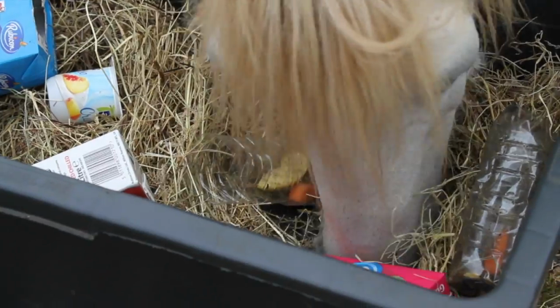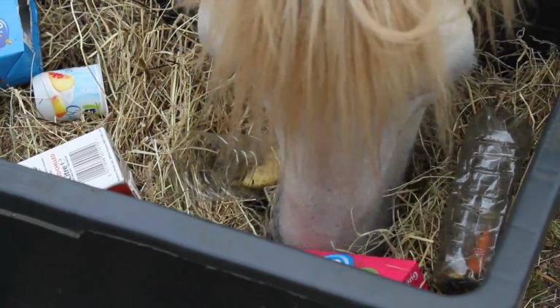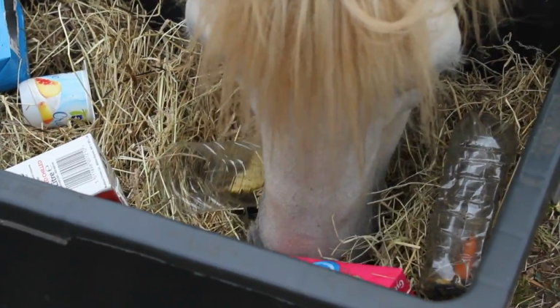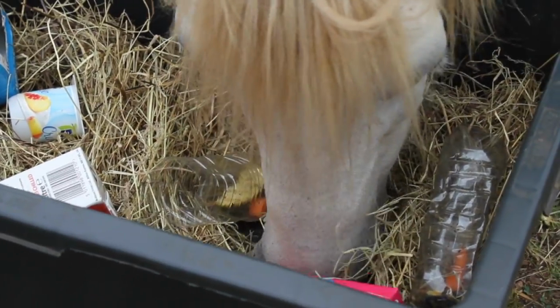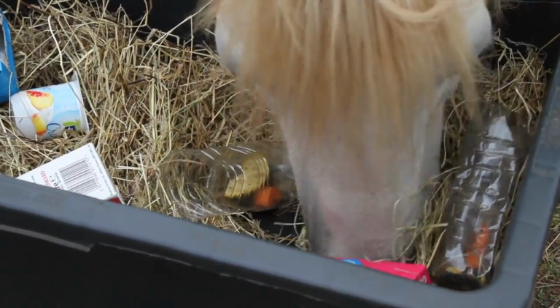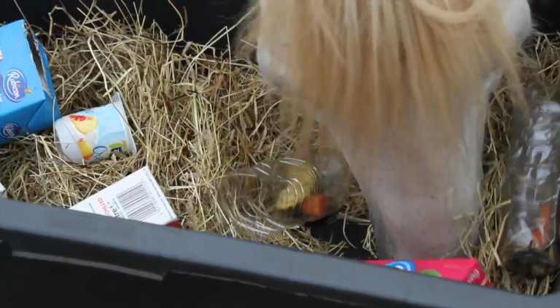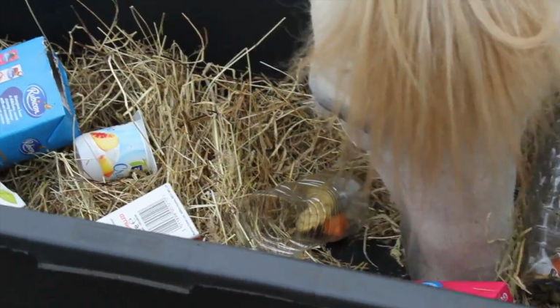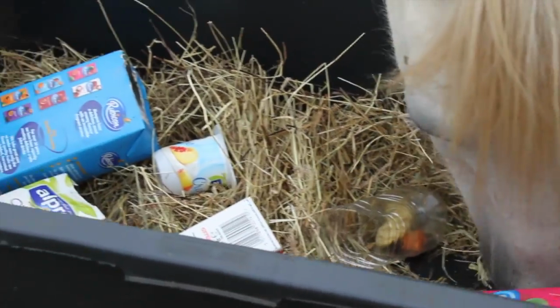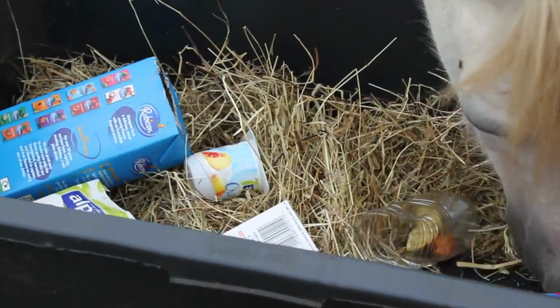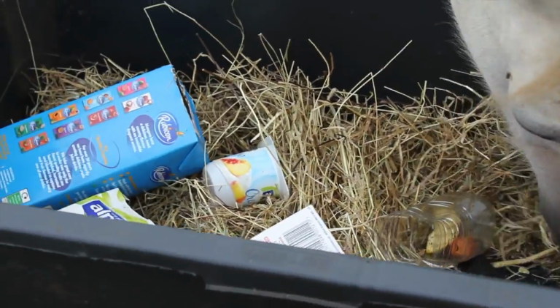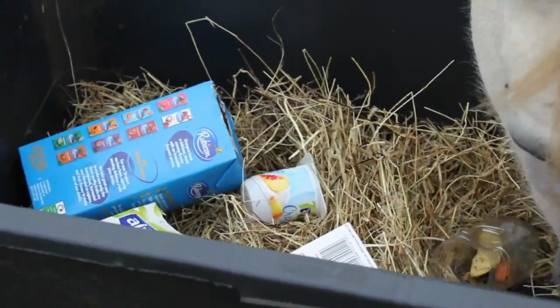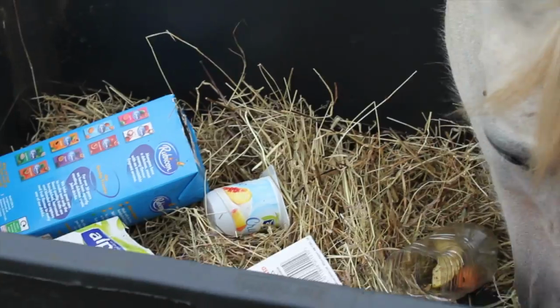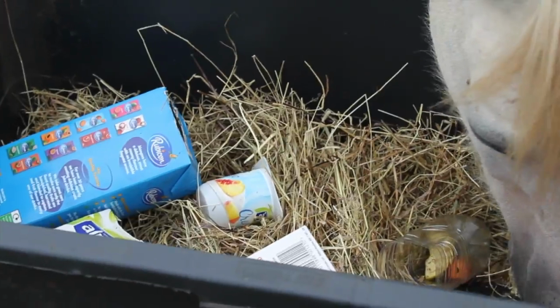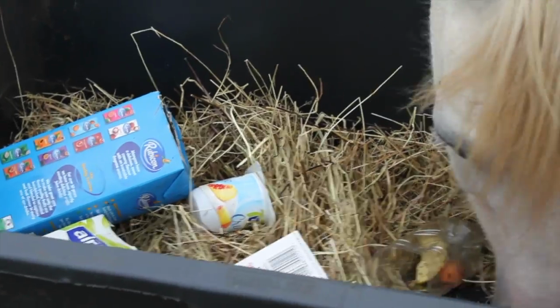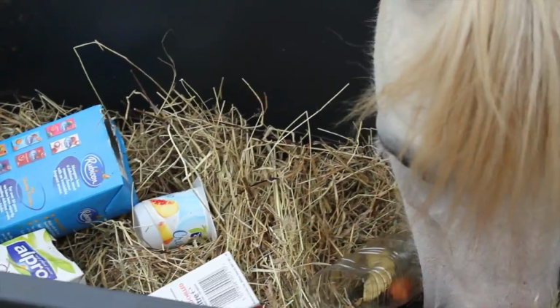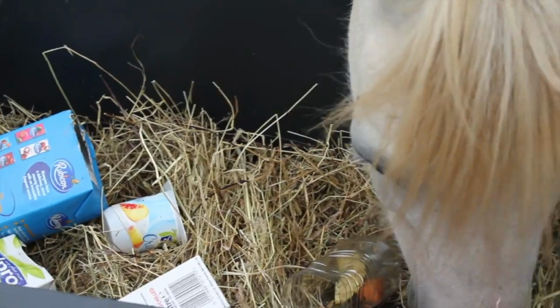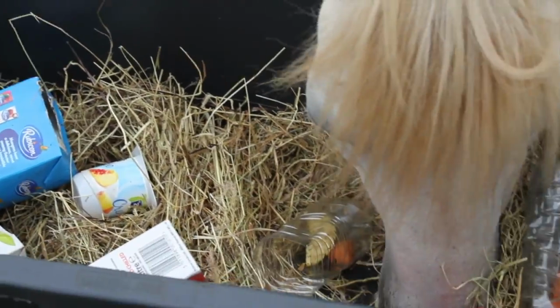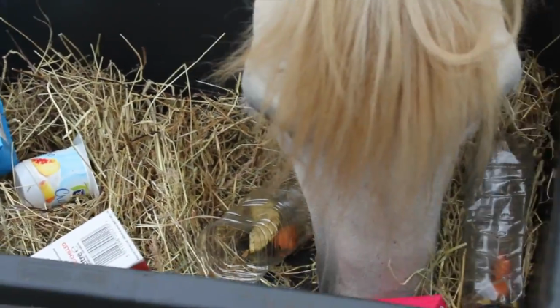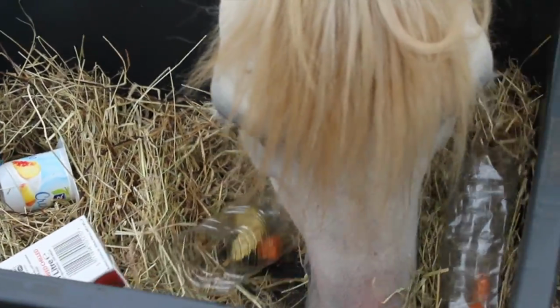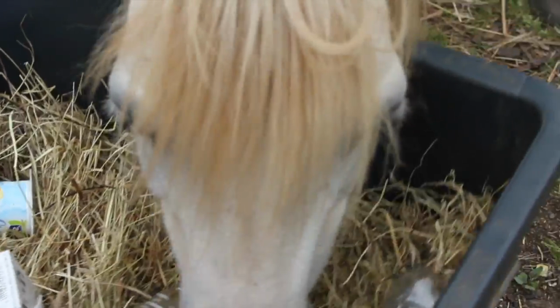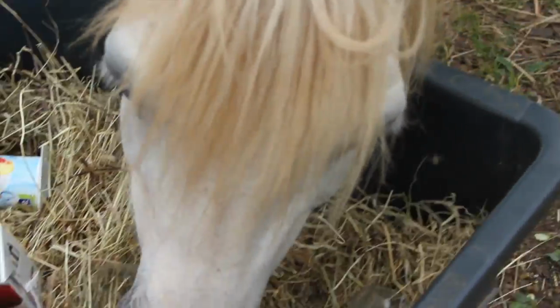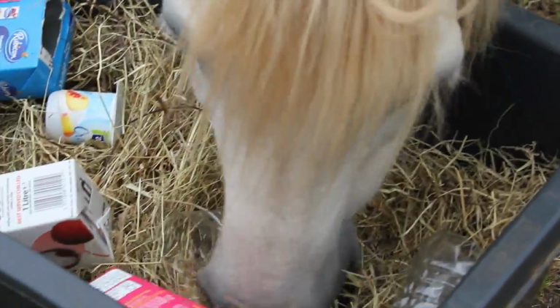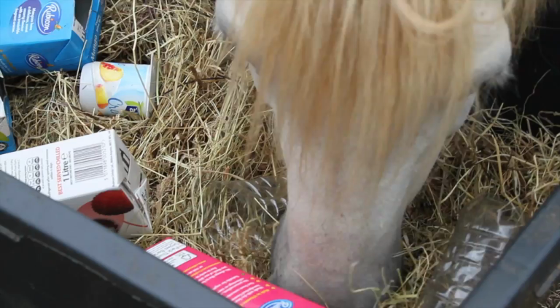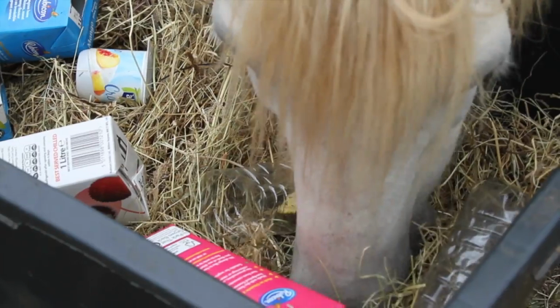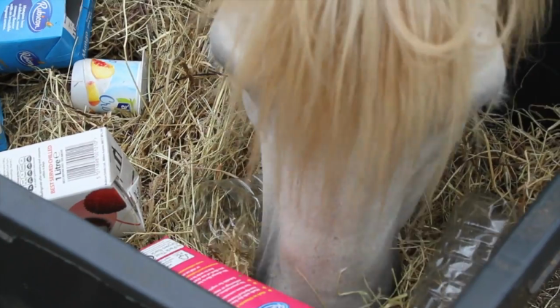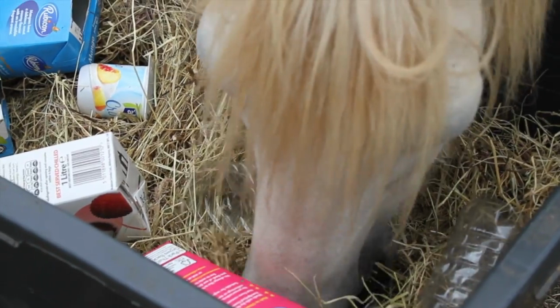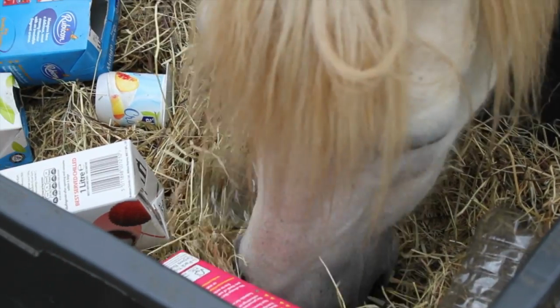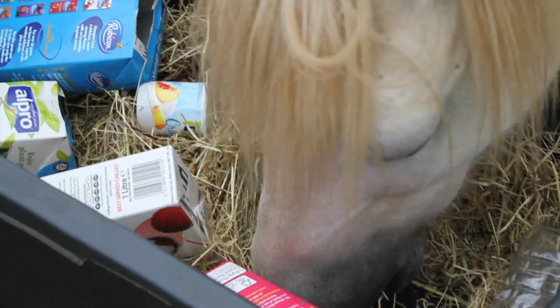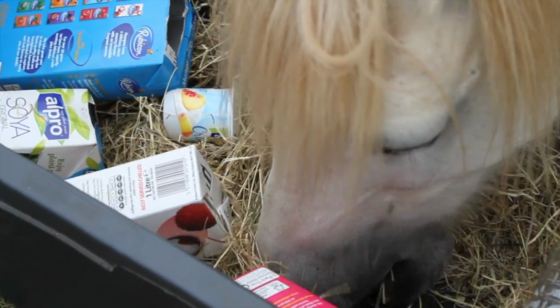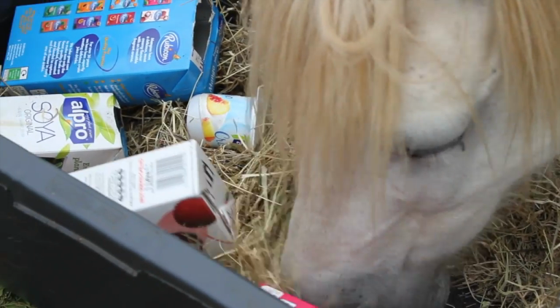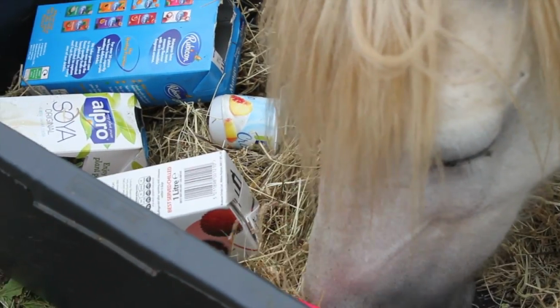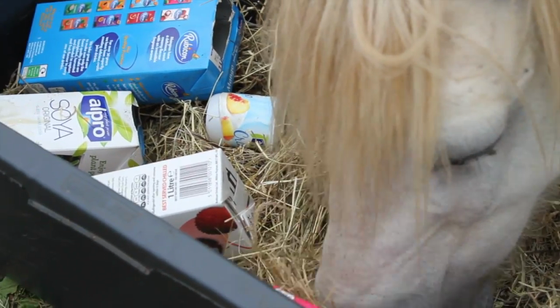Put everything in some kind of box or bucket with a bit of air at the bottom. Do not forget to keep an eye on your horse when he's playing with his new treasure chest.